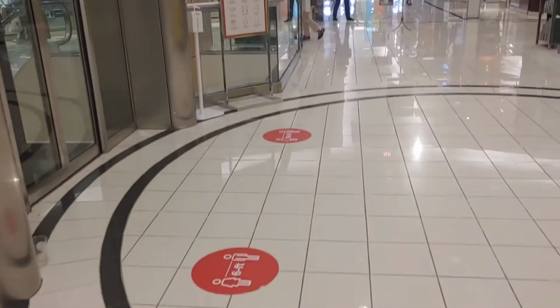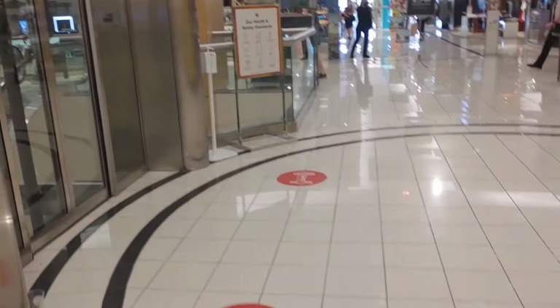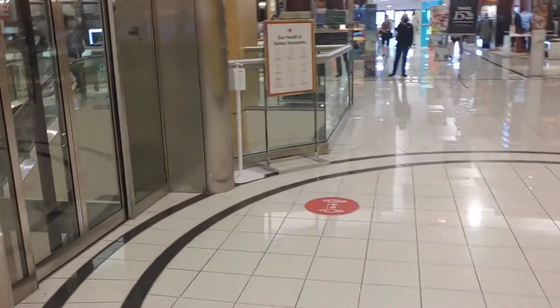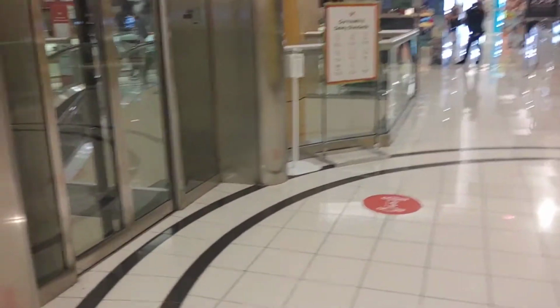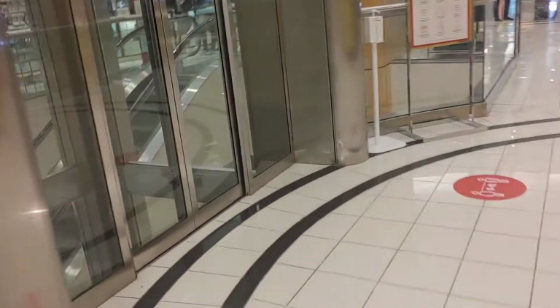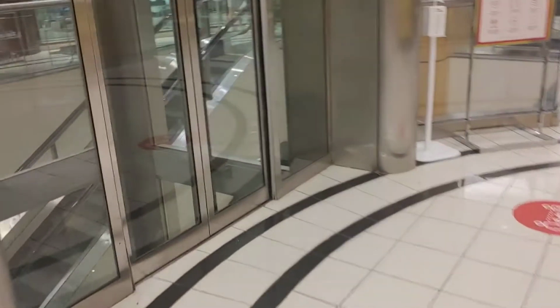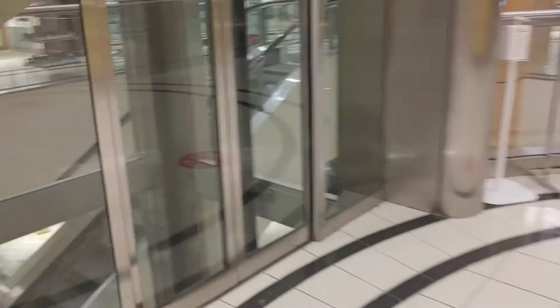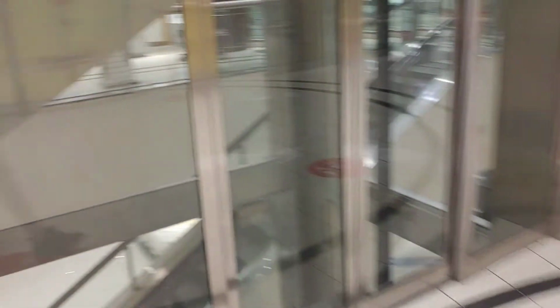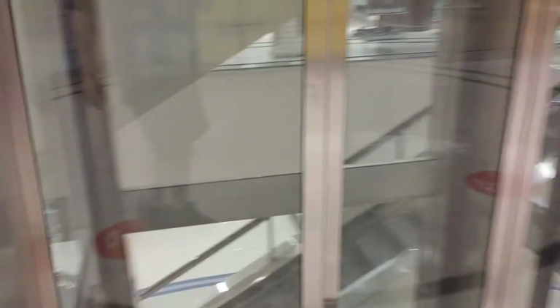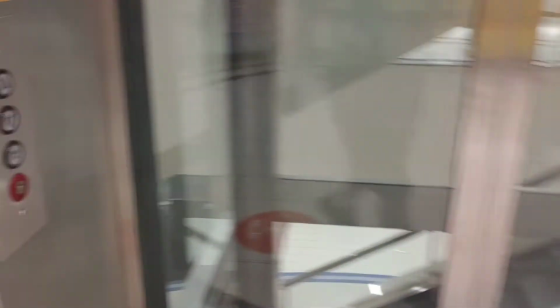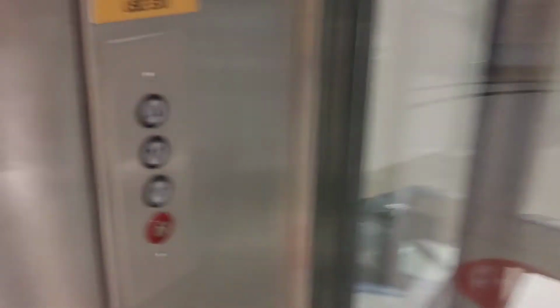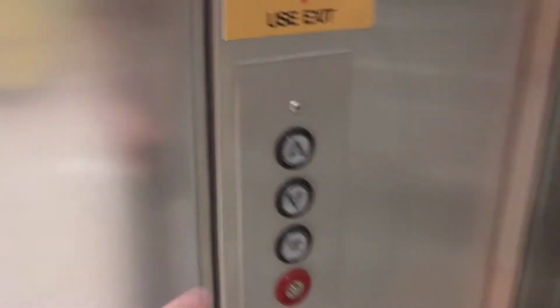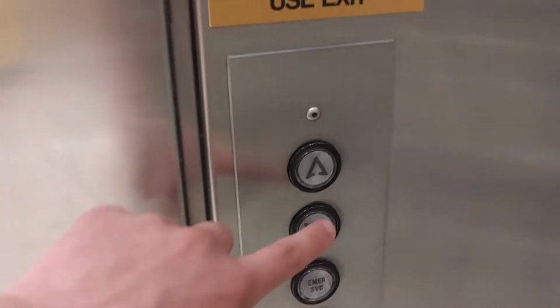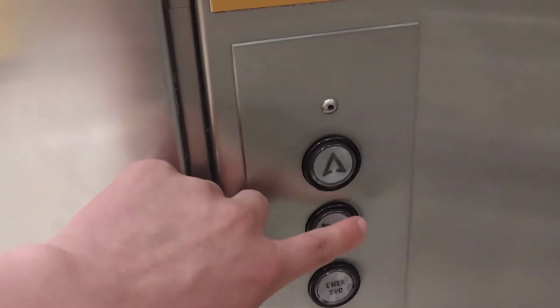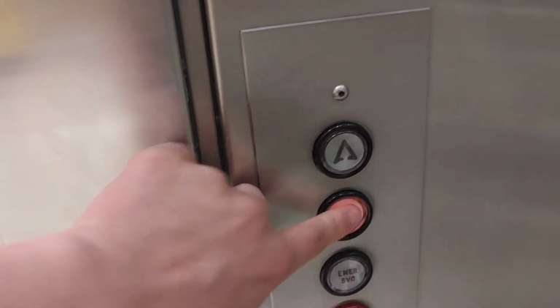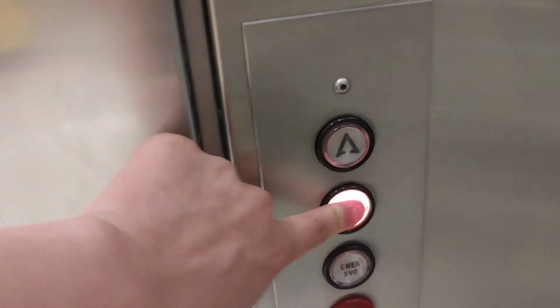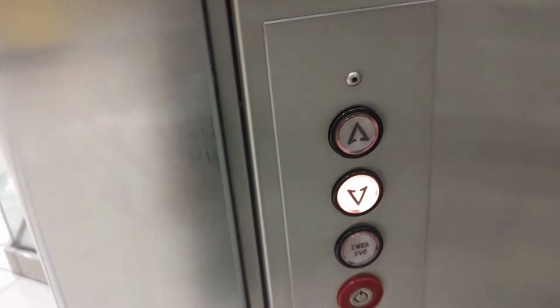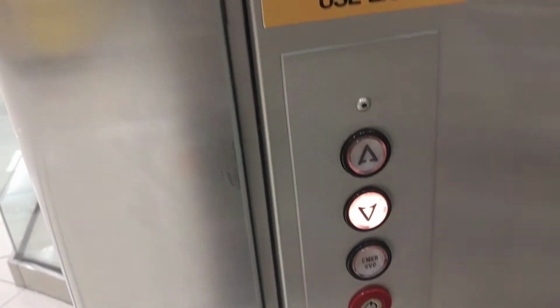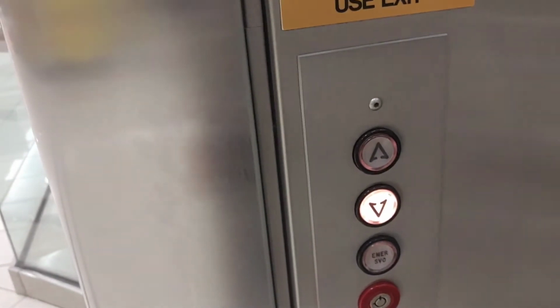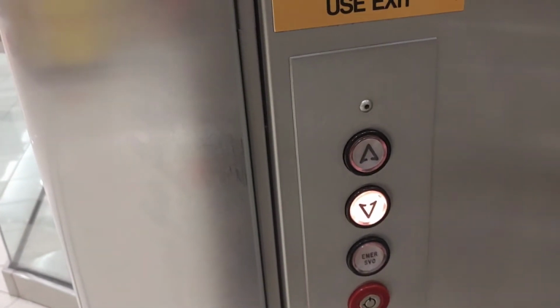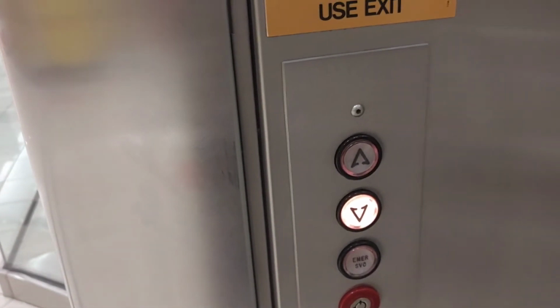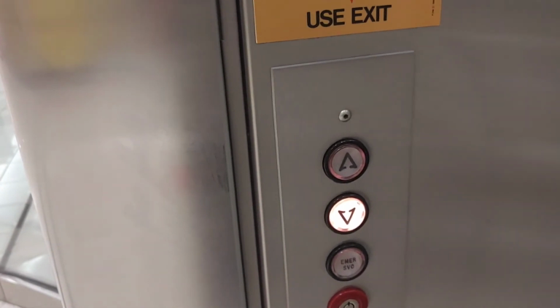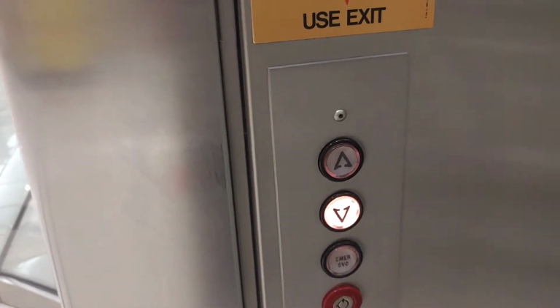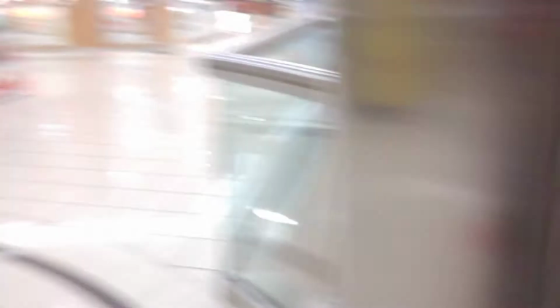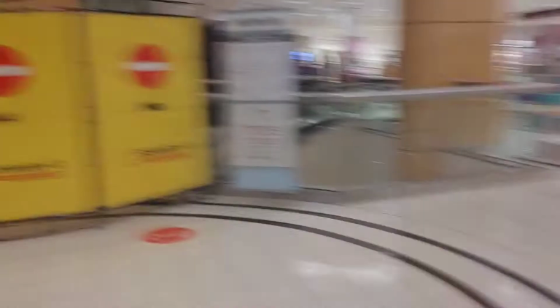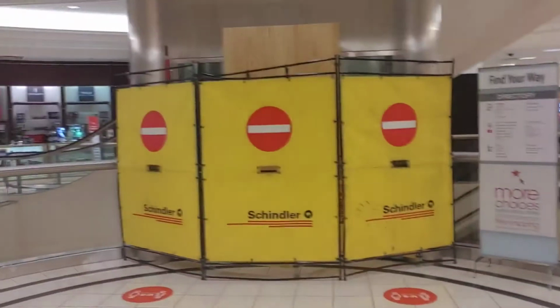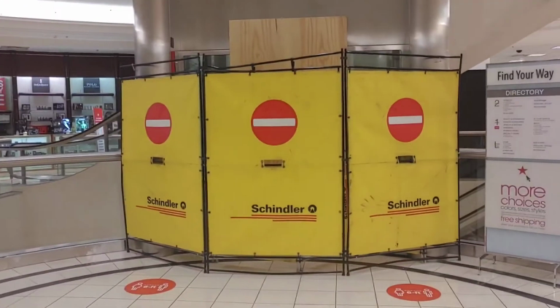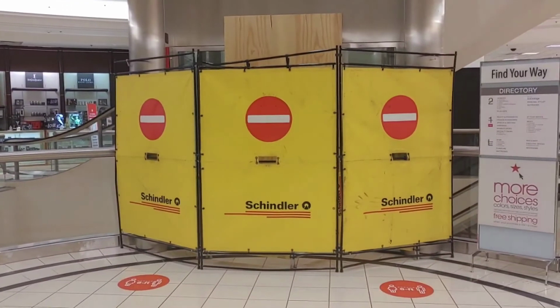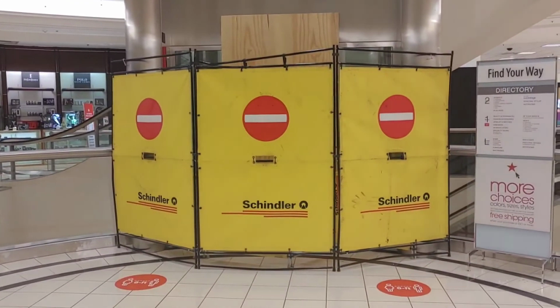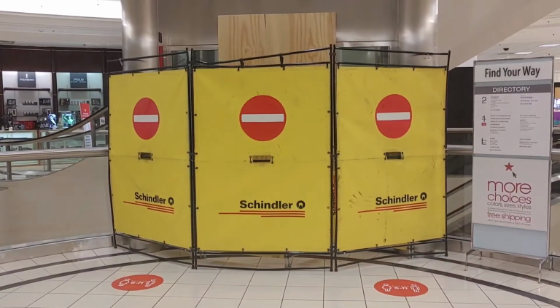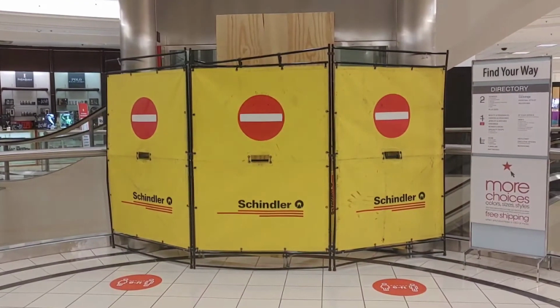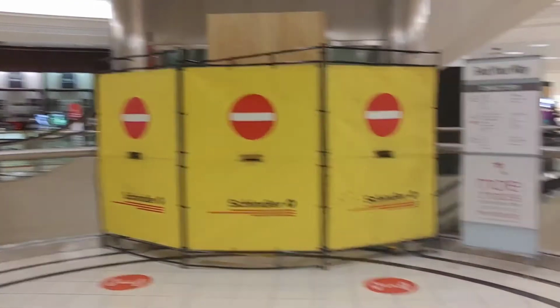This is the elevator at Macy's in Hawthorn Mall. This is a retake. This is the Montgomery, and this one might get modernized.